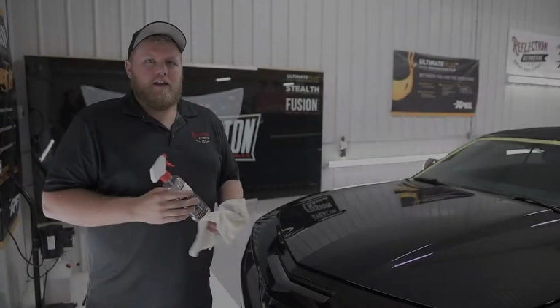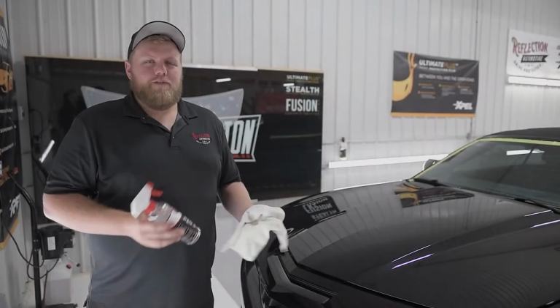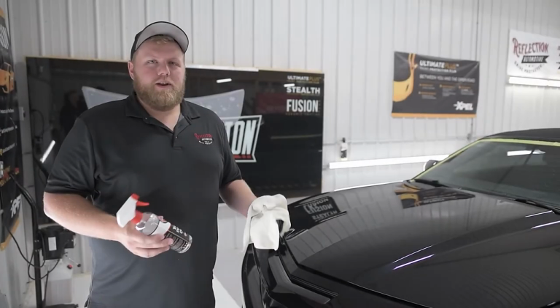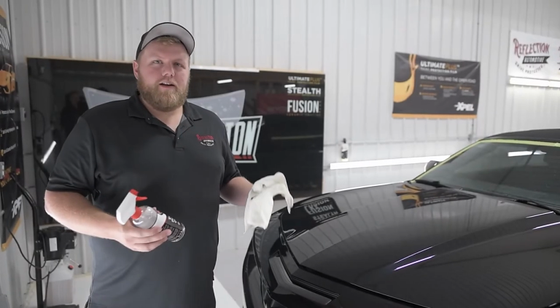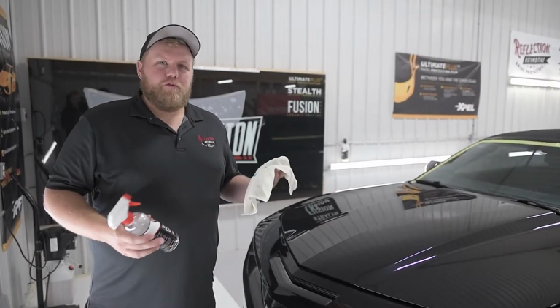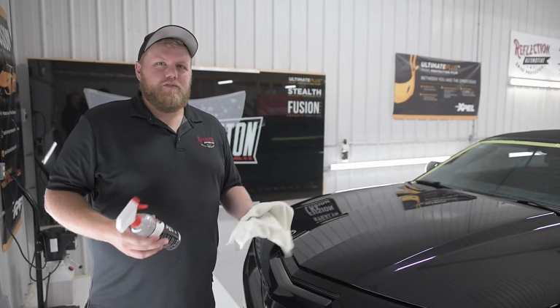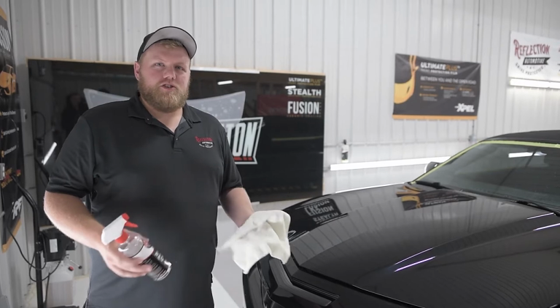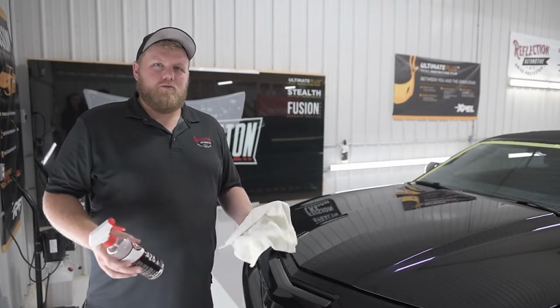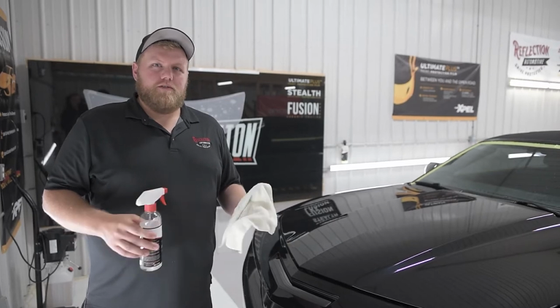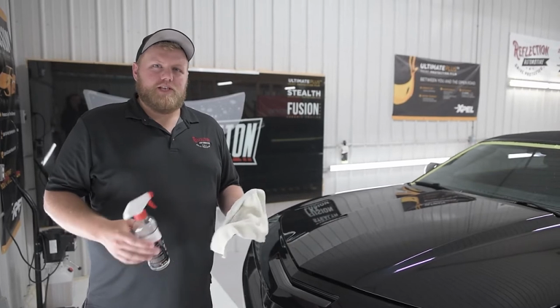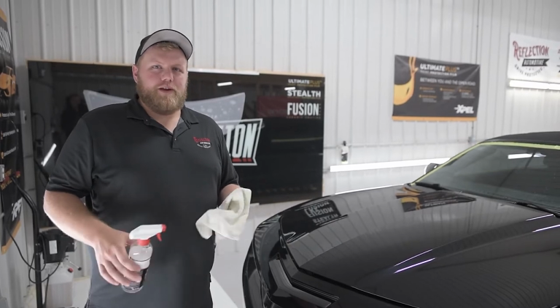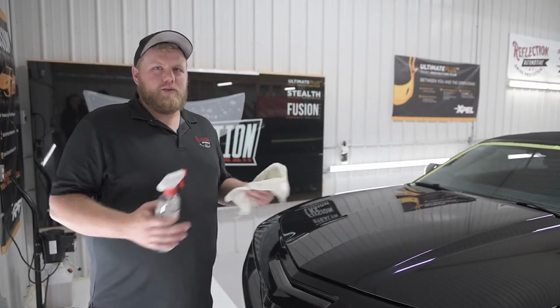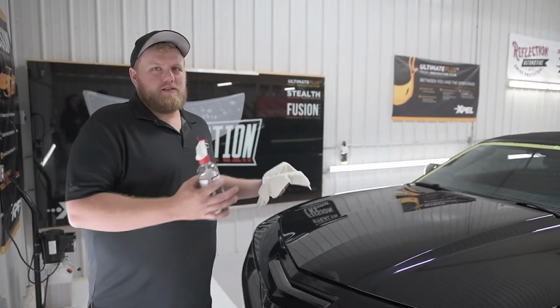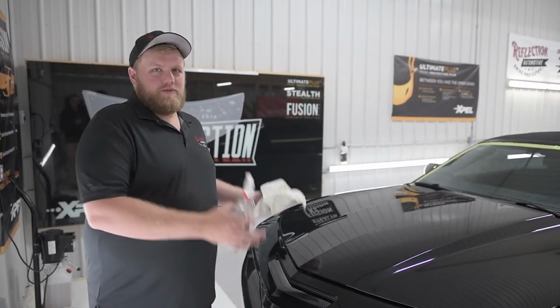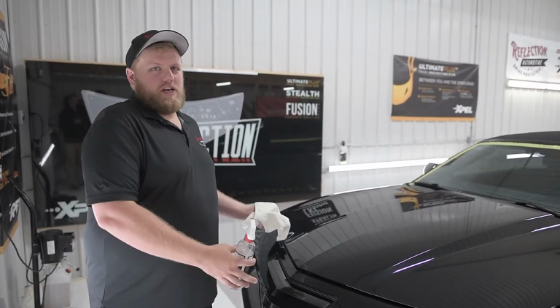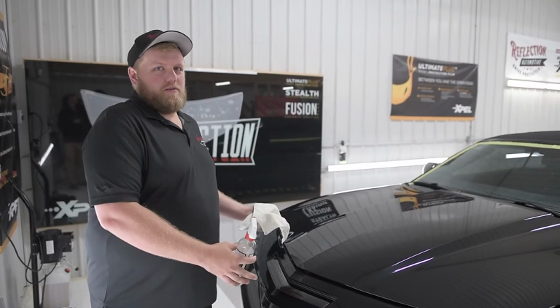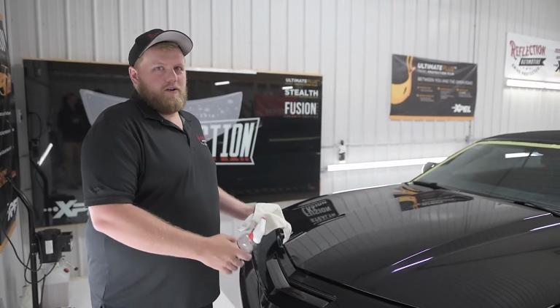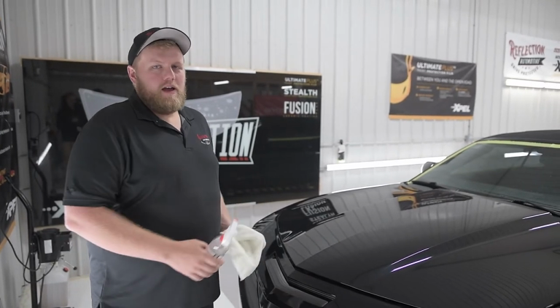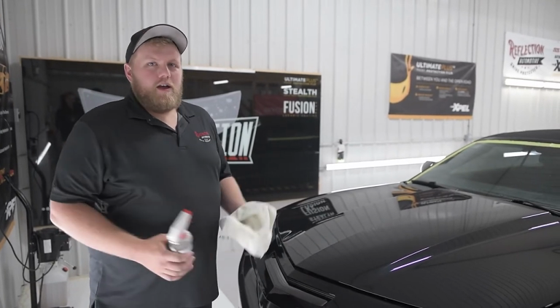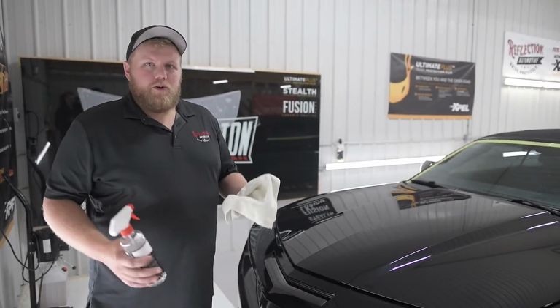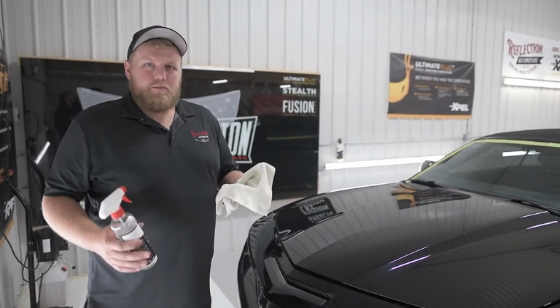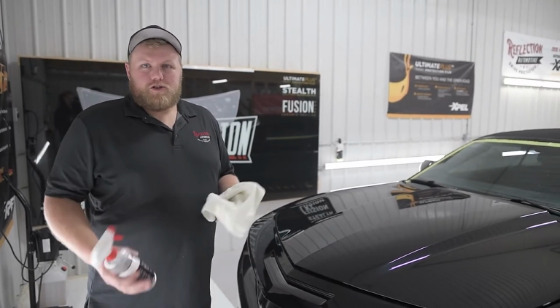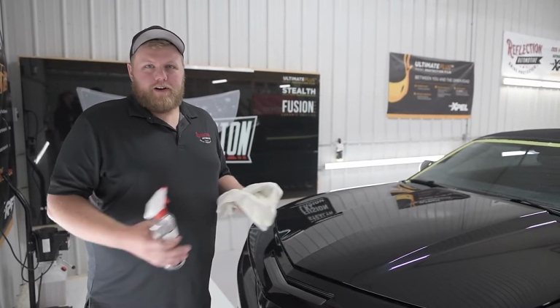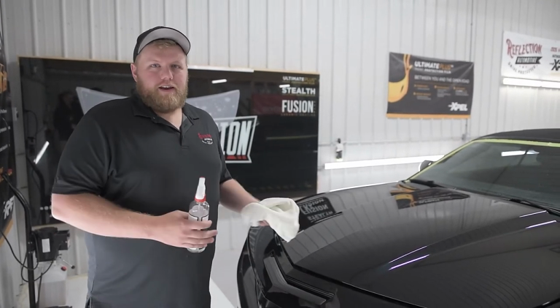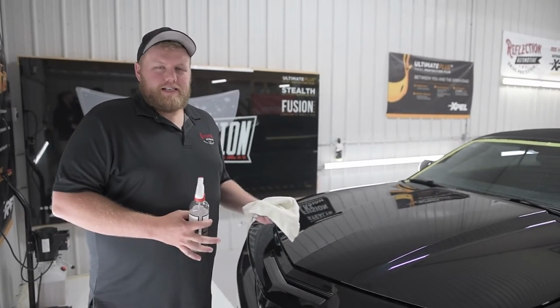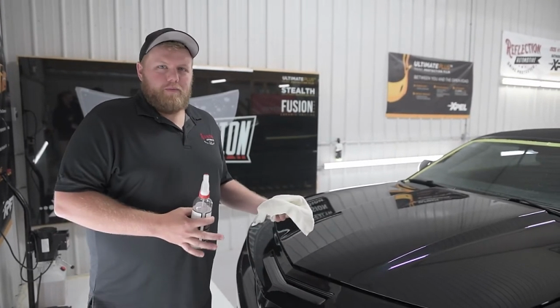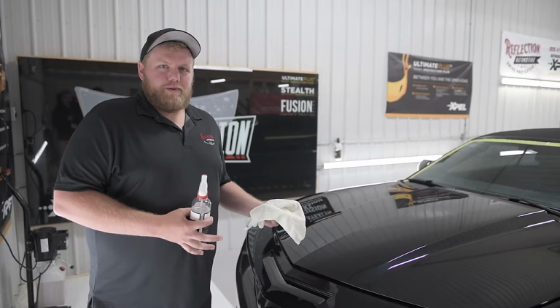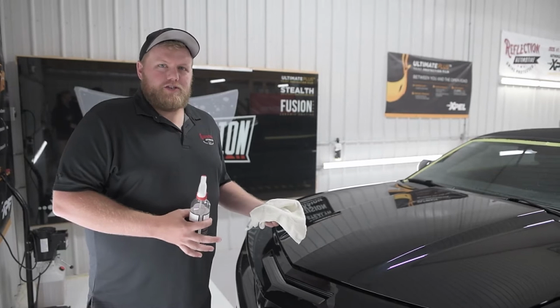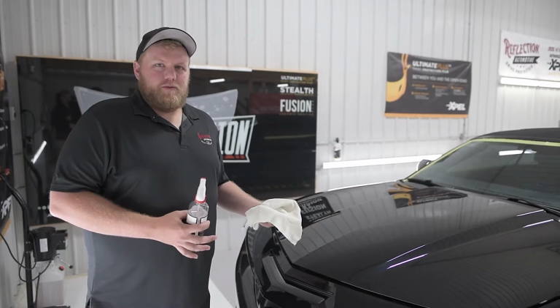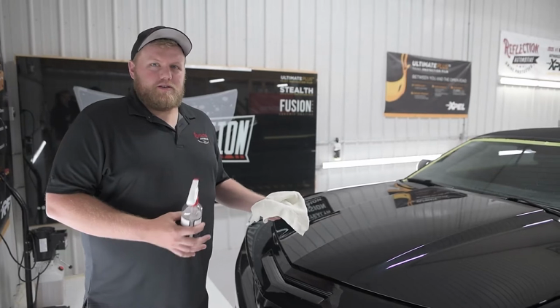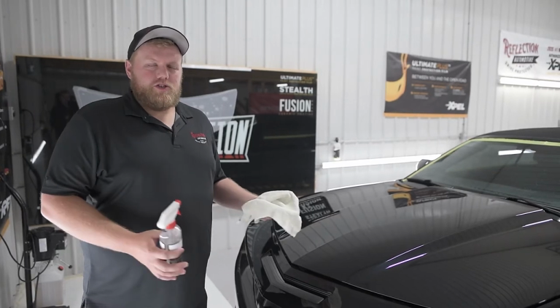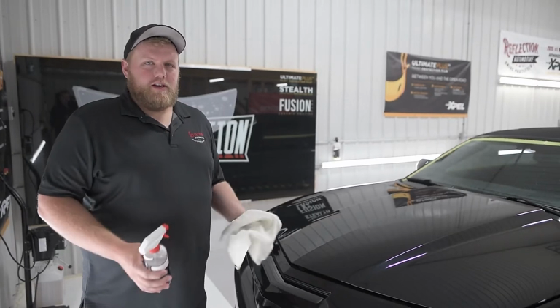Hey everyone, Eric here from Reflection Automotive. Here we have a 2011 Chevy Camaro and we're doing a partial front end Expel paint protection film installation on it.